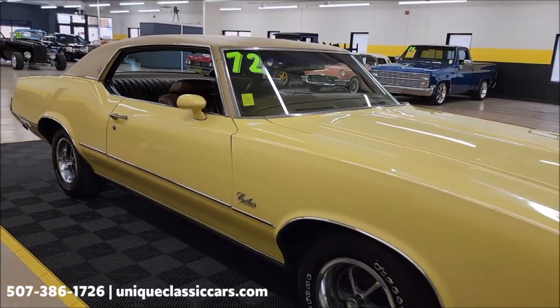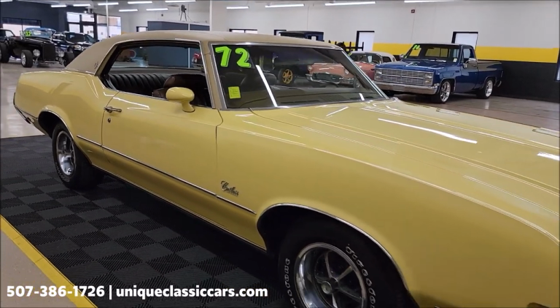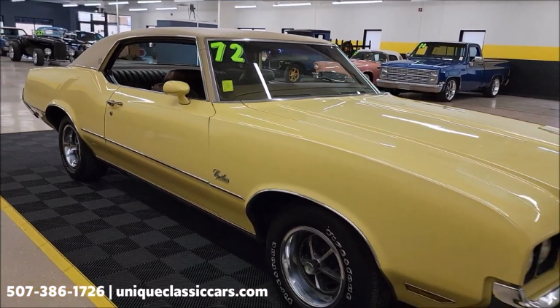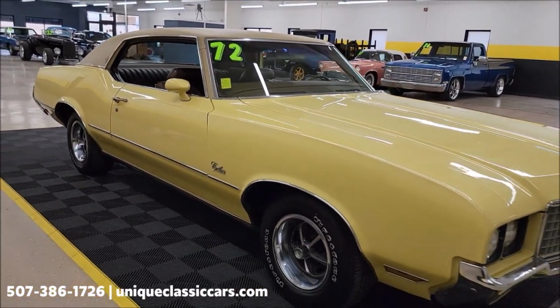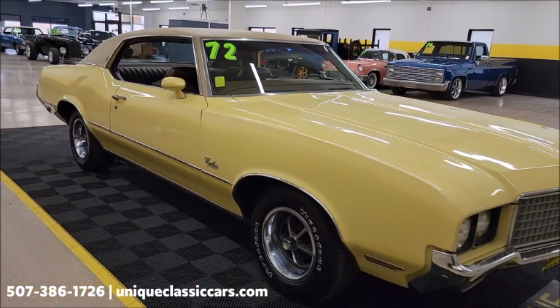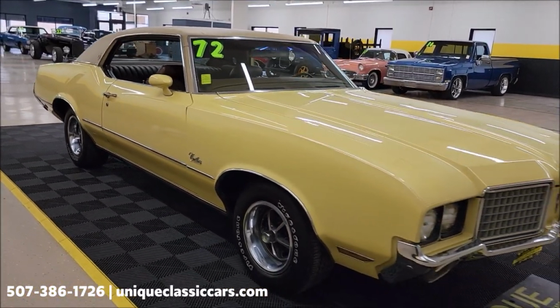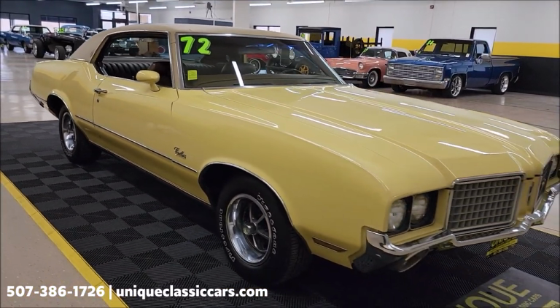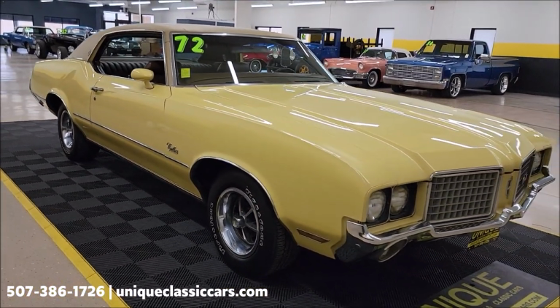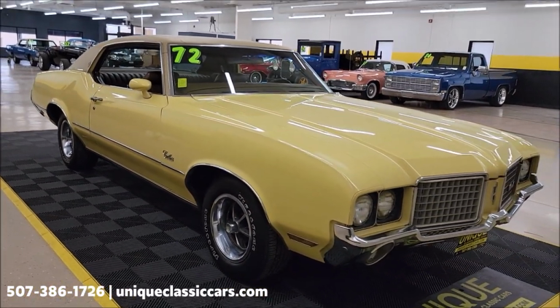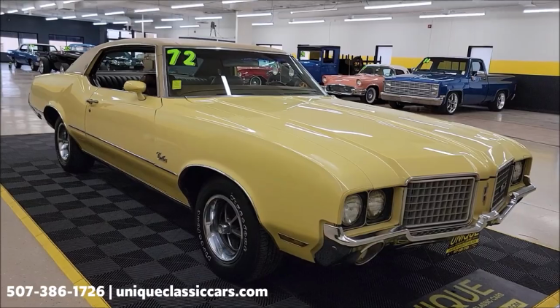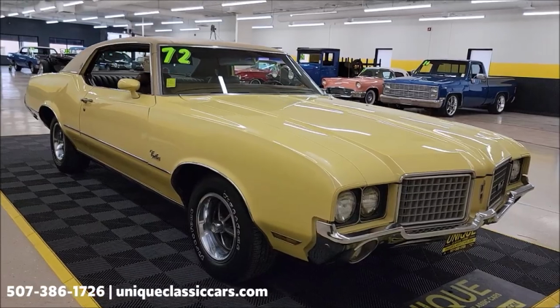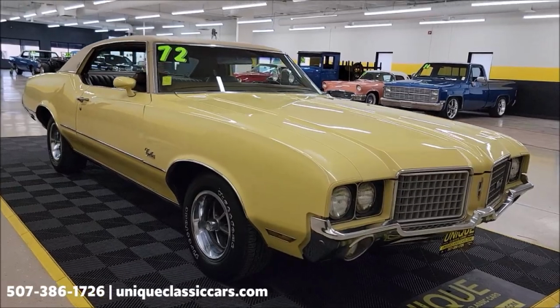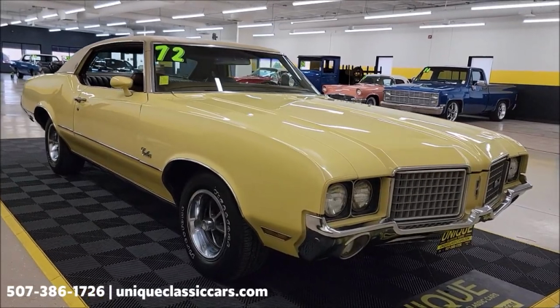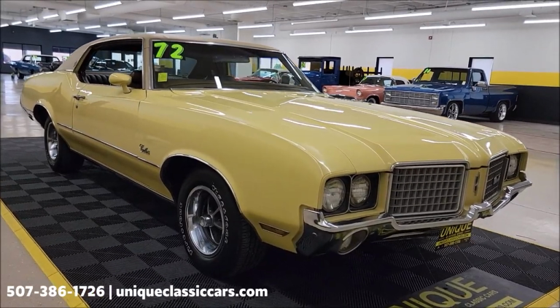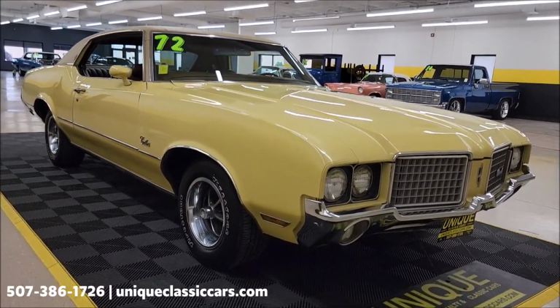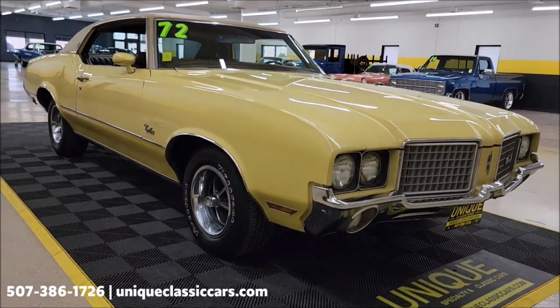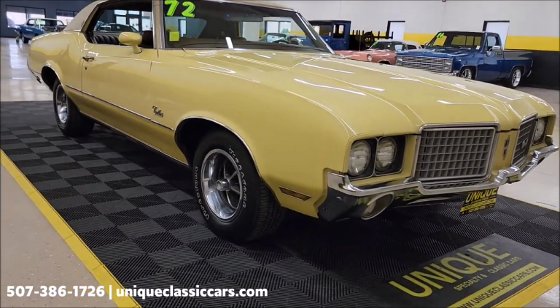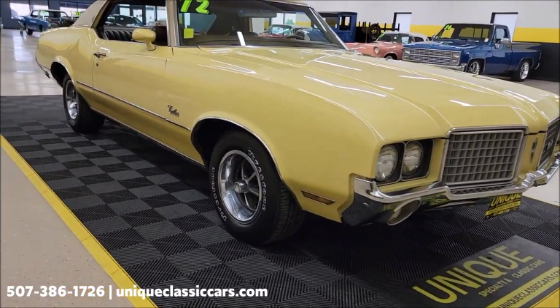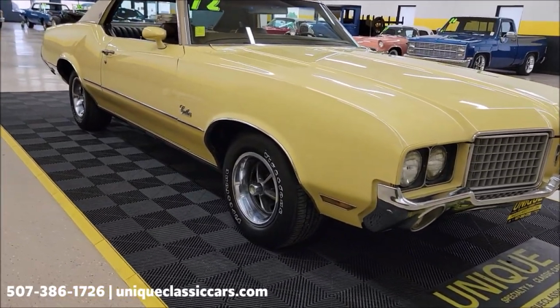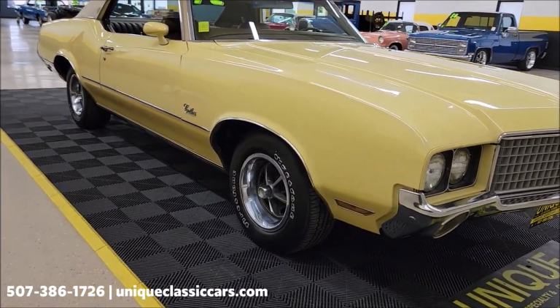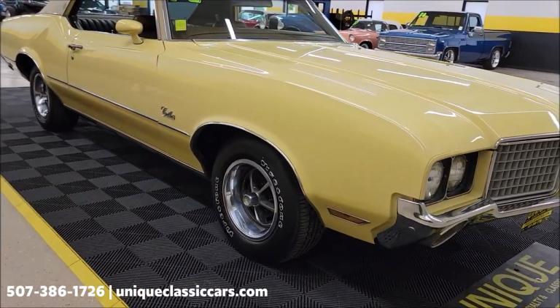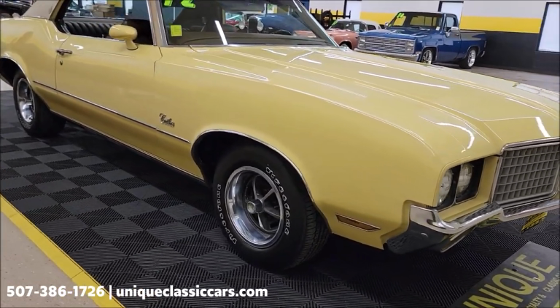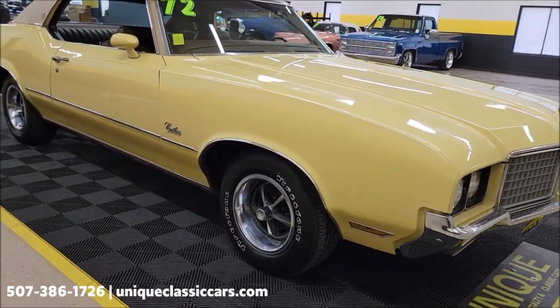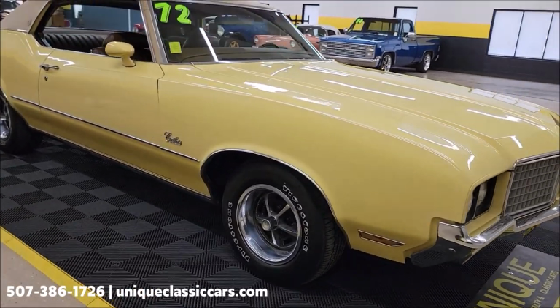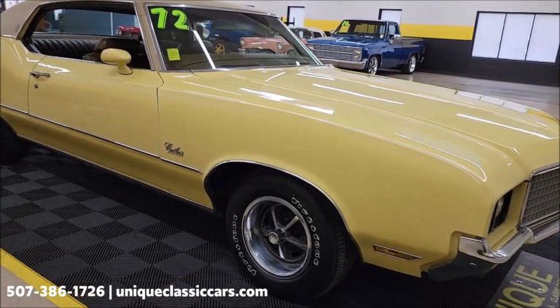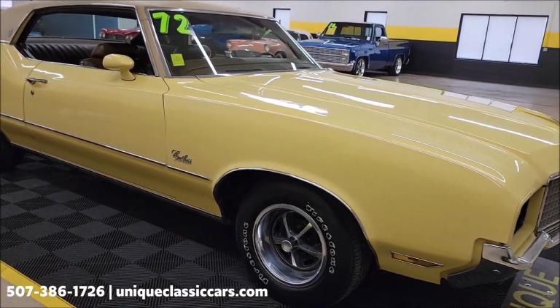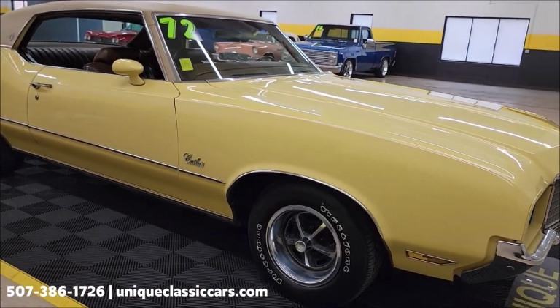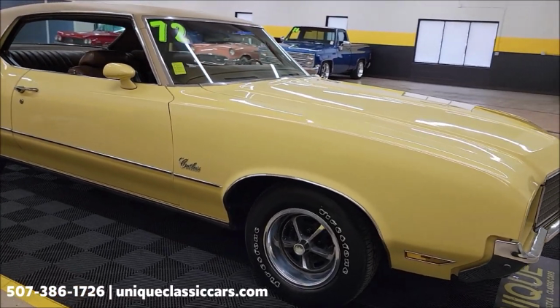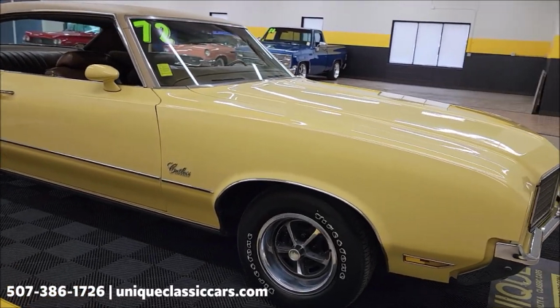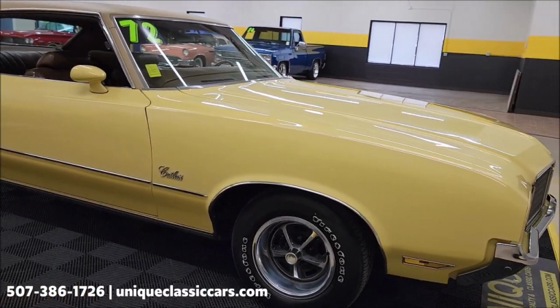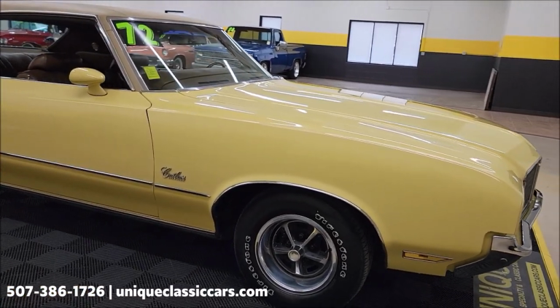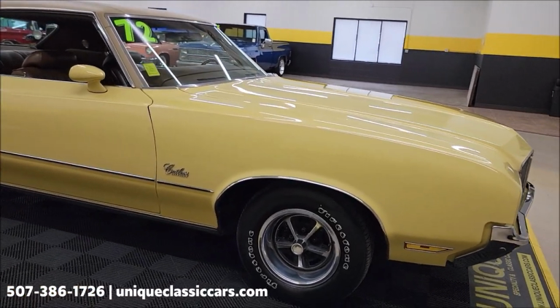All the pictures — underside, interior, trunk — are at UniqueClassicCars.com. Click on the link down below this video in the description; it's going to take you right there. You can also call us at 507-386-1726.